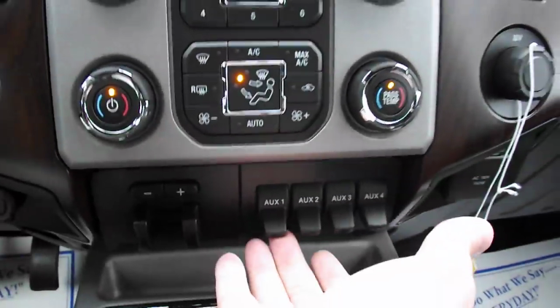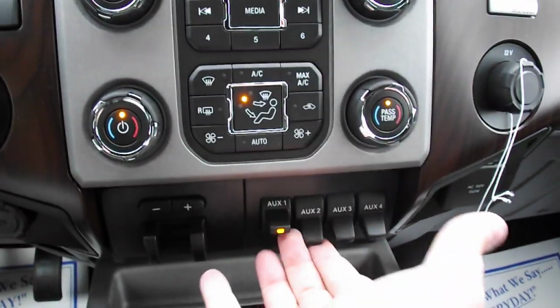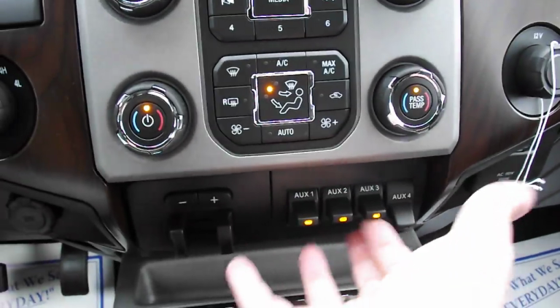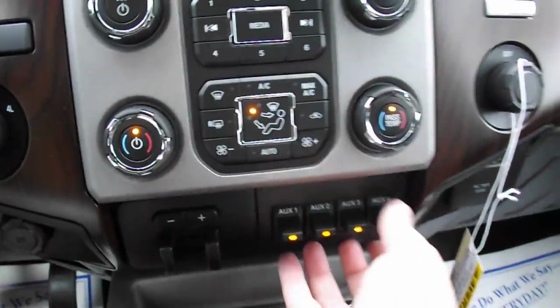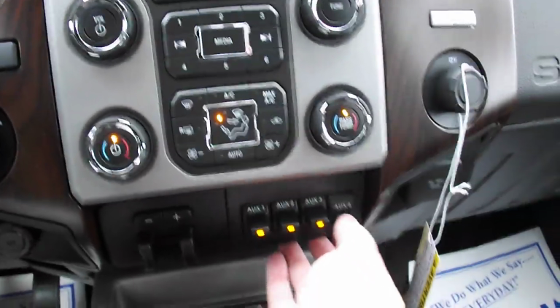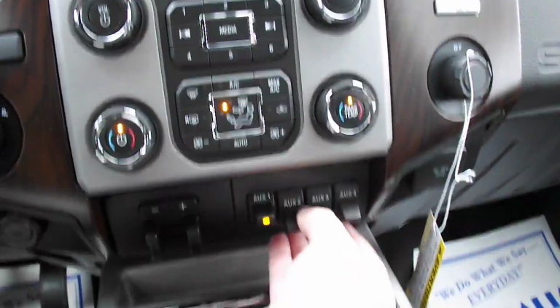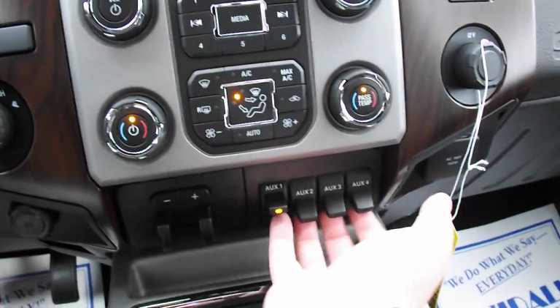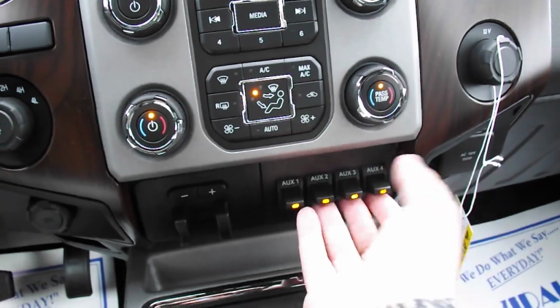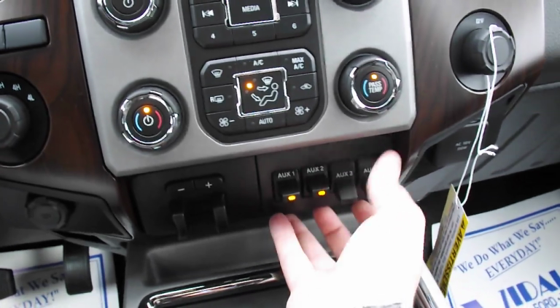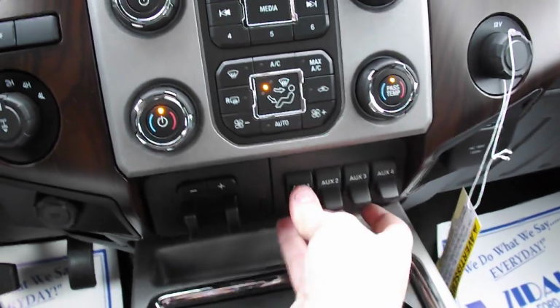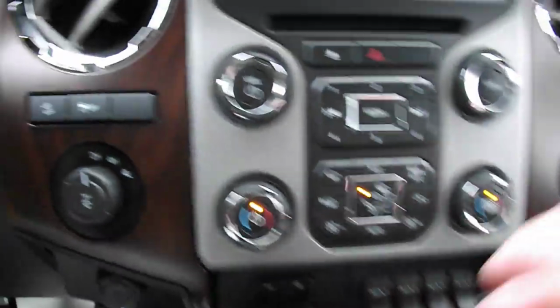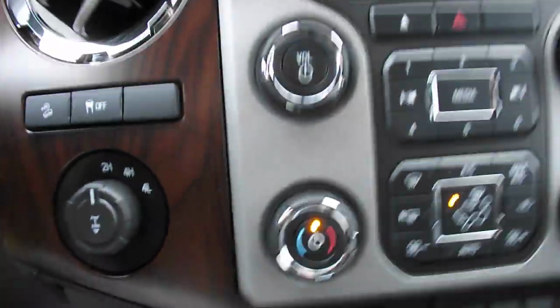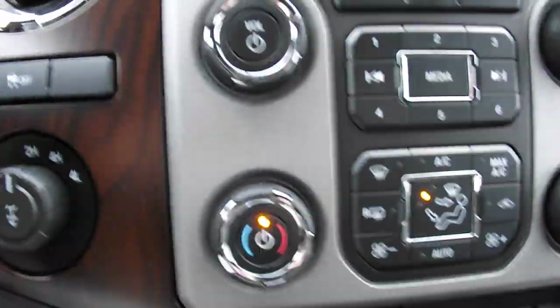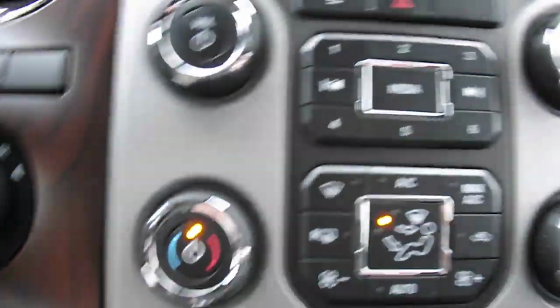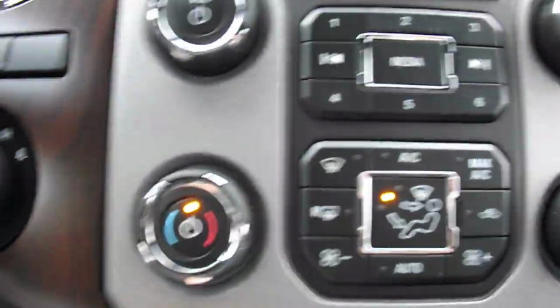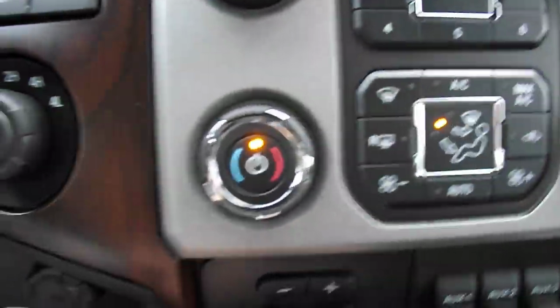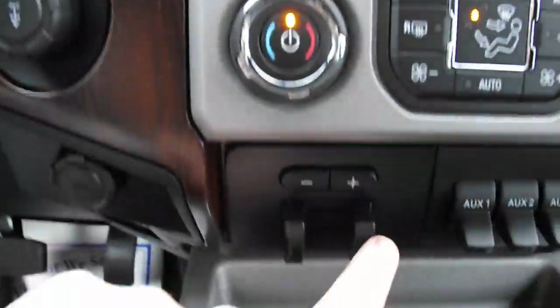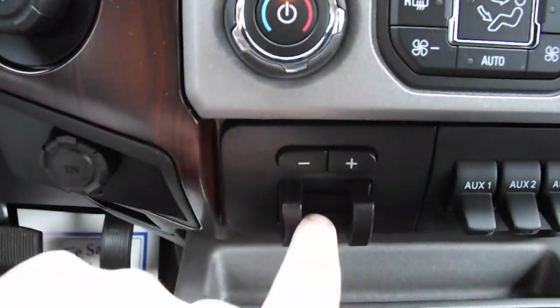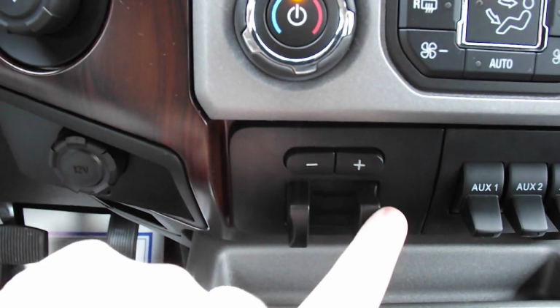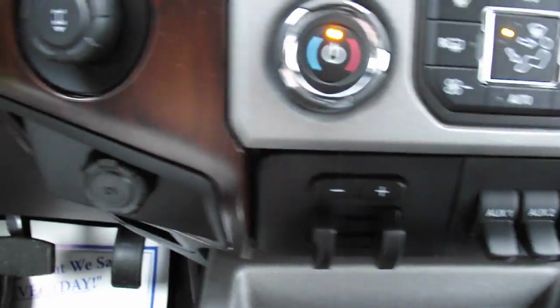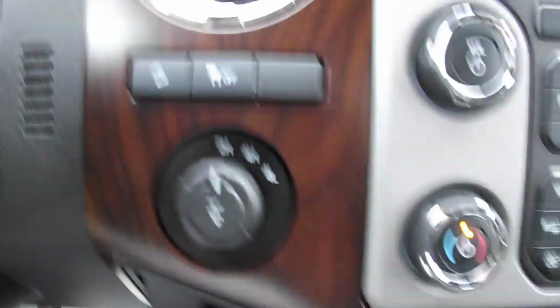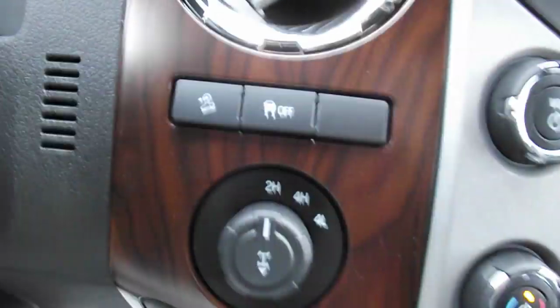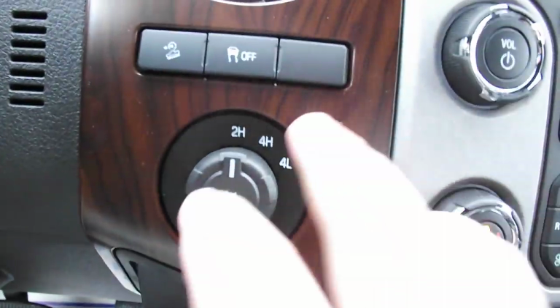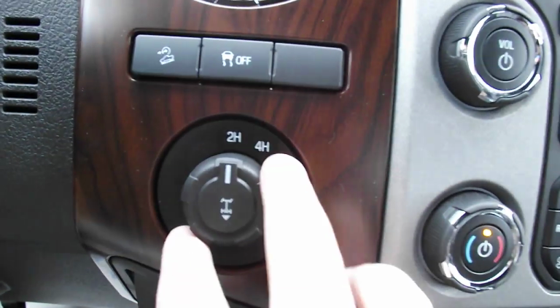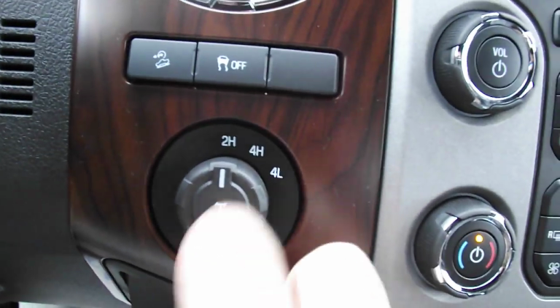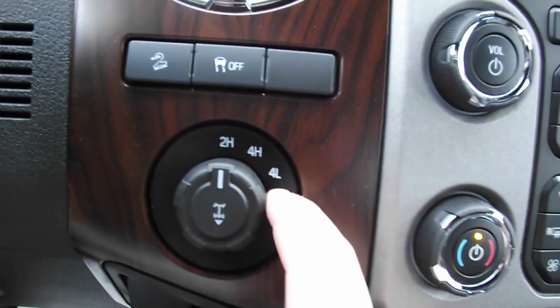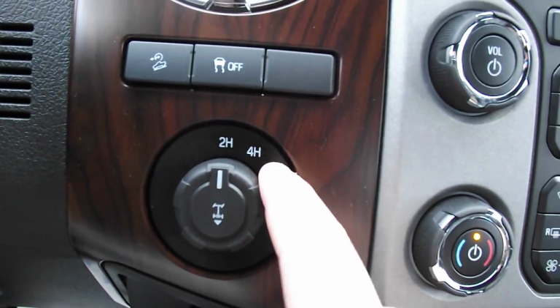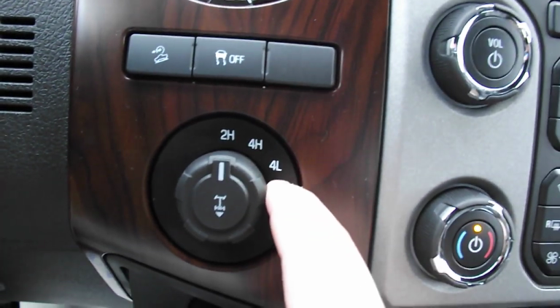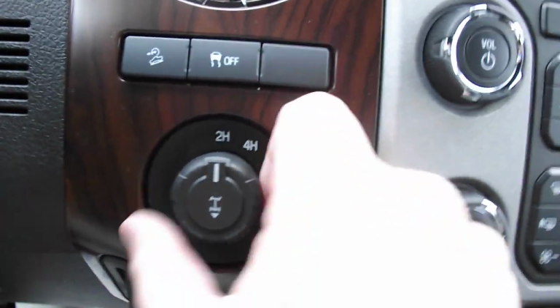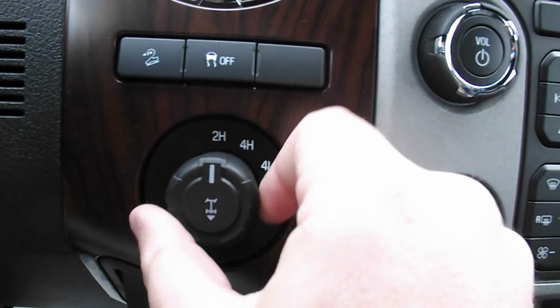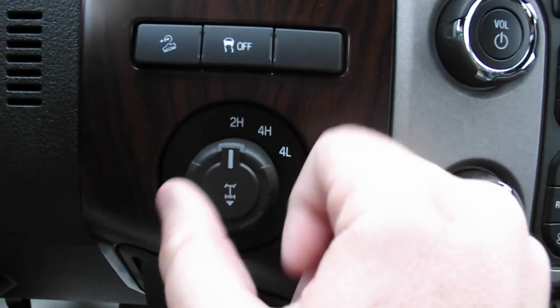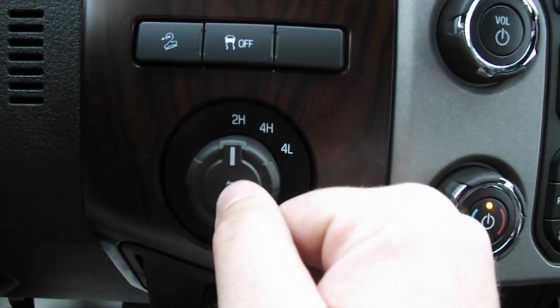Got four uplifter switches here for external lights — whatever you please. Got your trailer brake right here, got your four-wheel drive switch: four high, two high, four low, pull out and lock the rear diff.